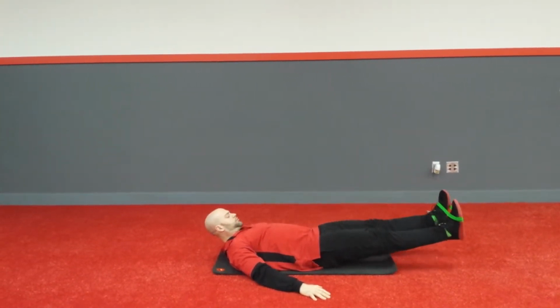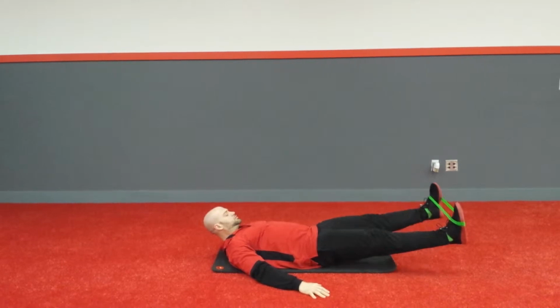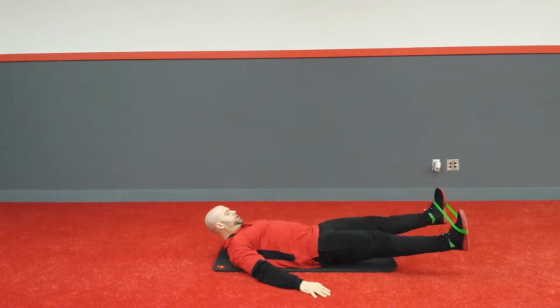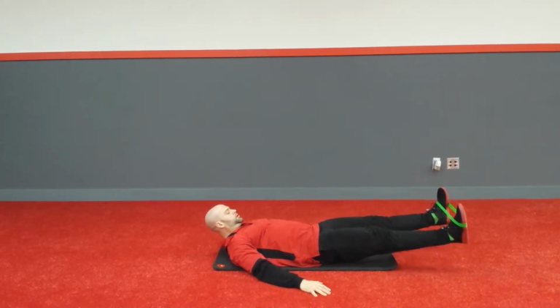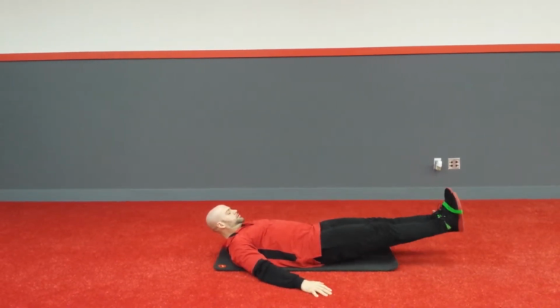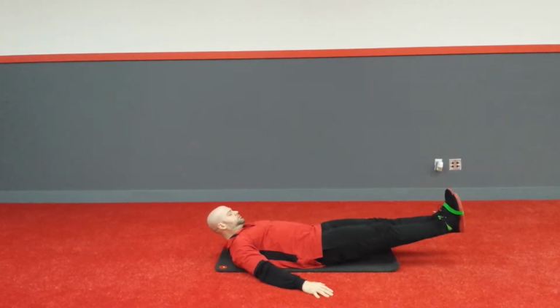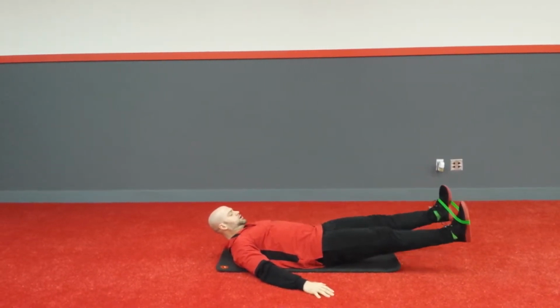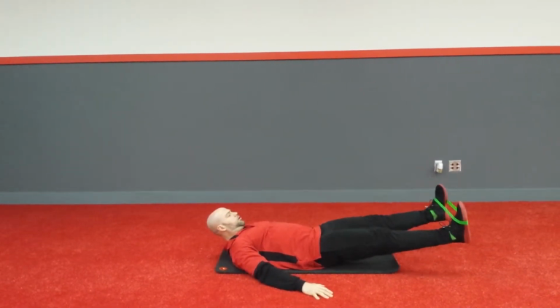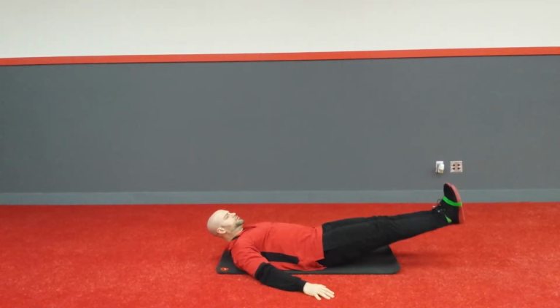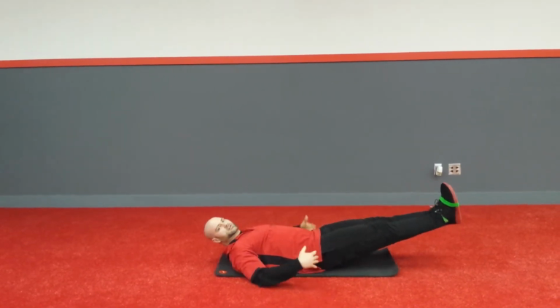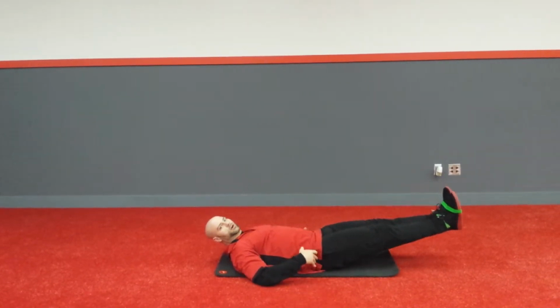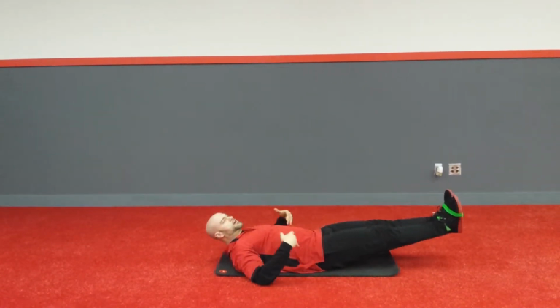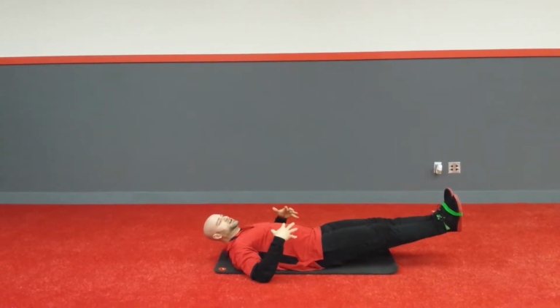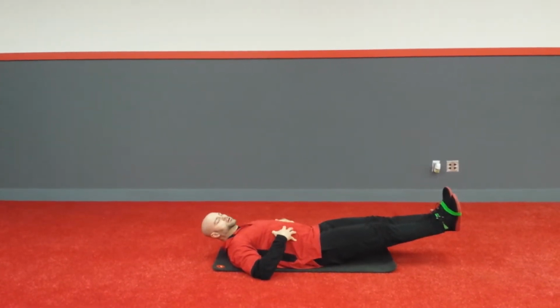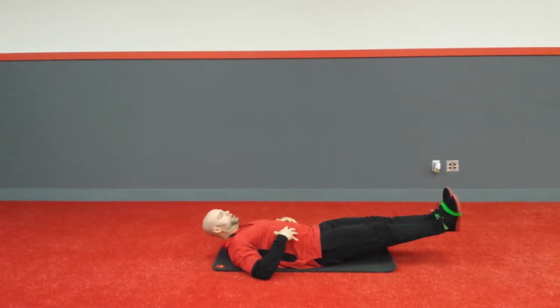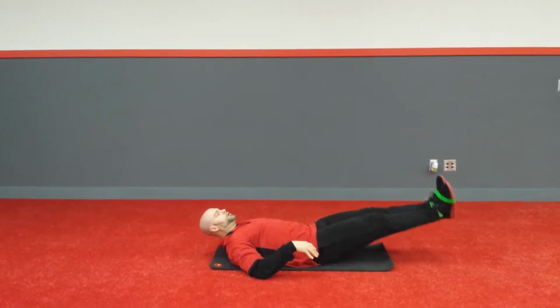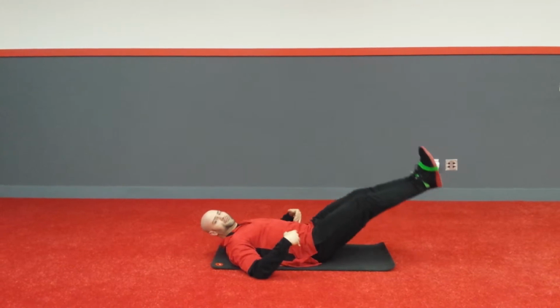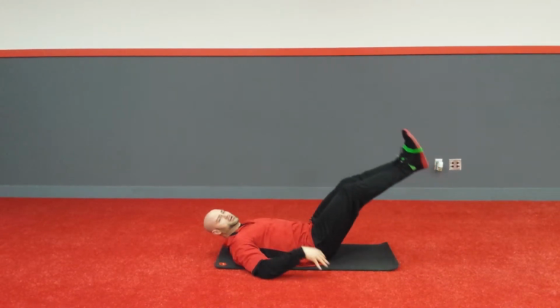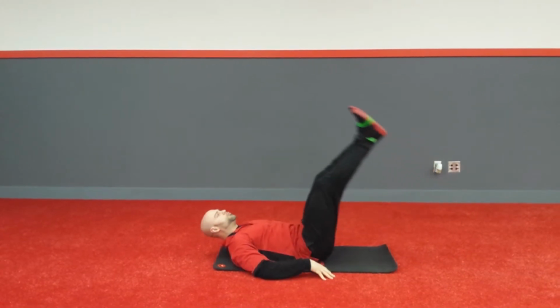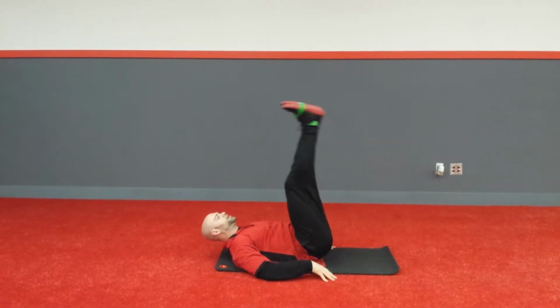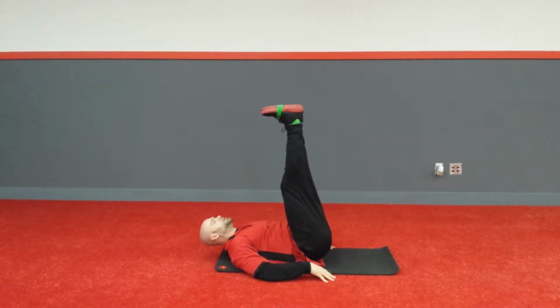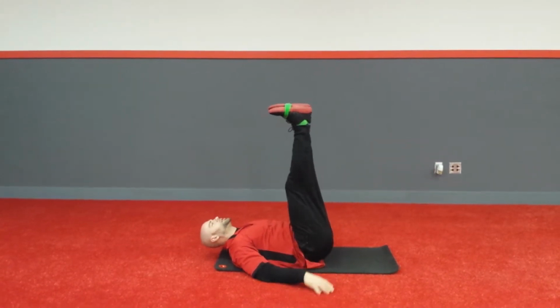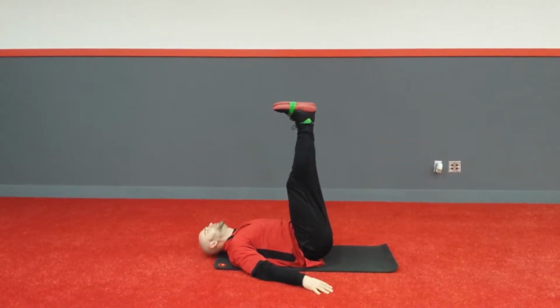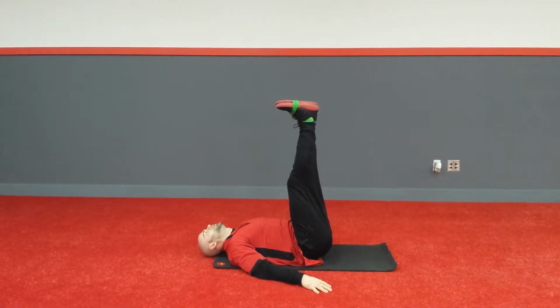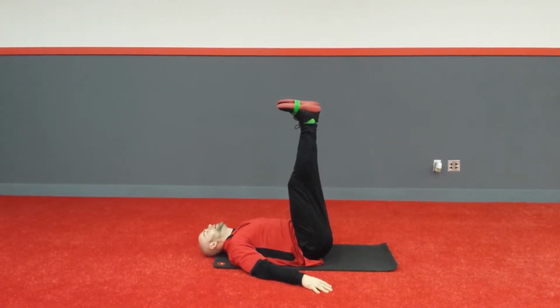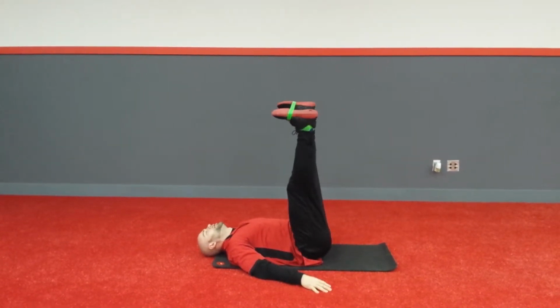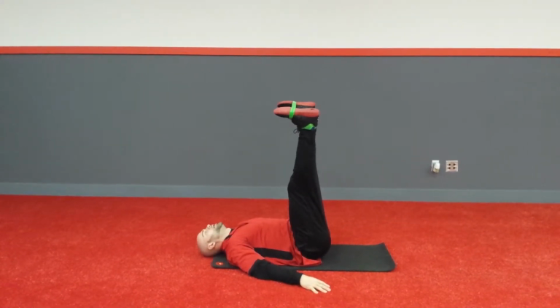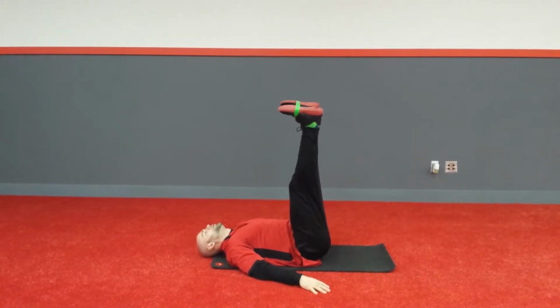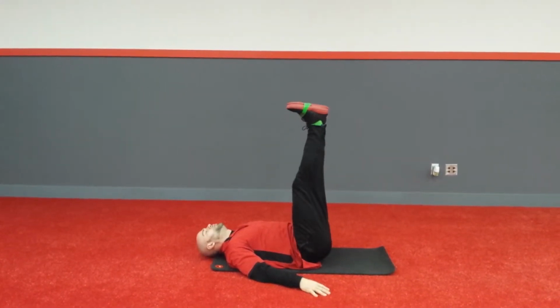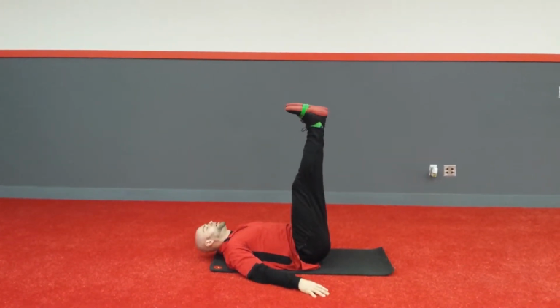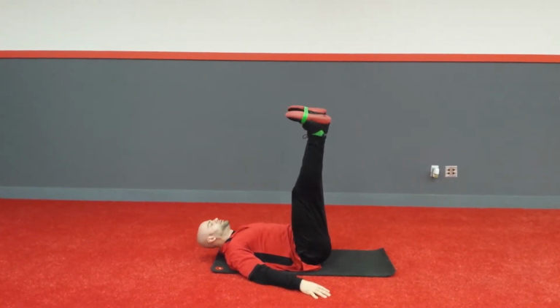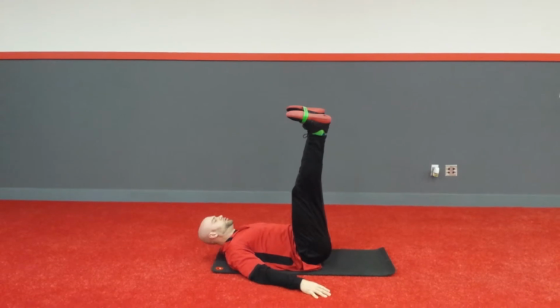Then we're going to open and close, open and close, so you get to work the hips and the core all in one. If you feel it in your low back, just bring those feet up a little higher and open and close.